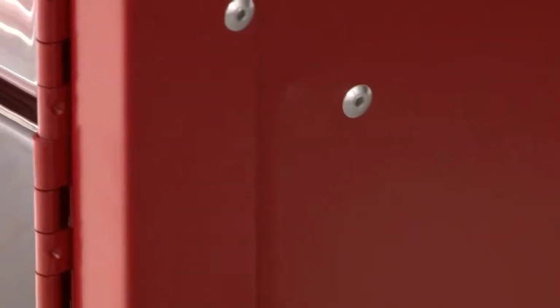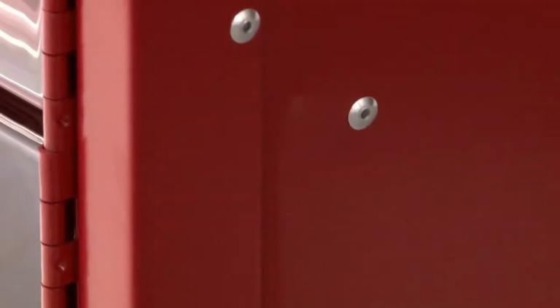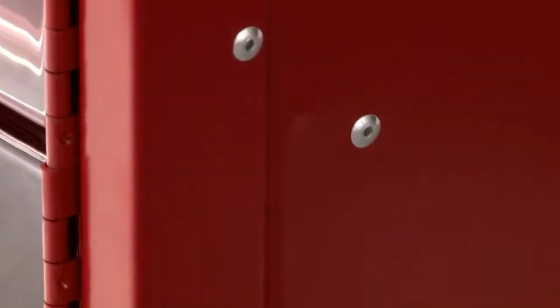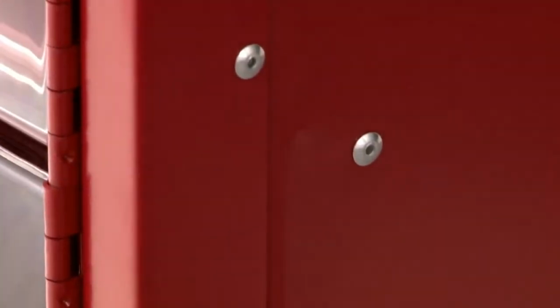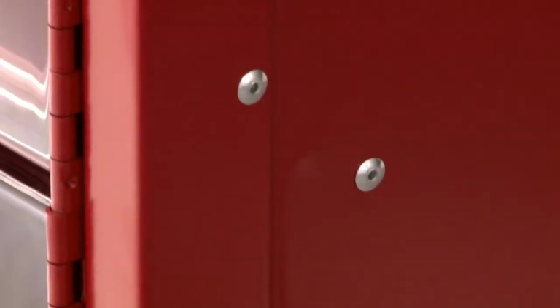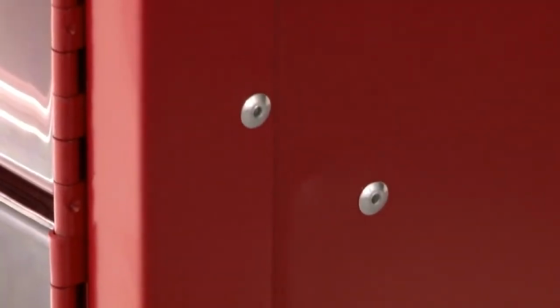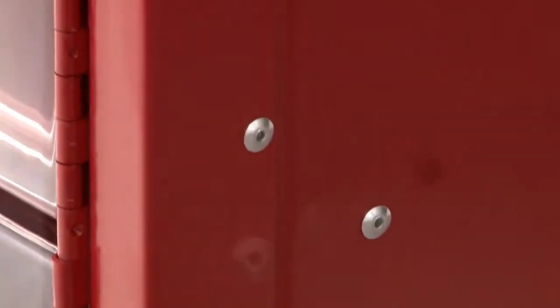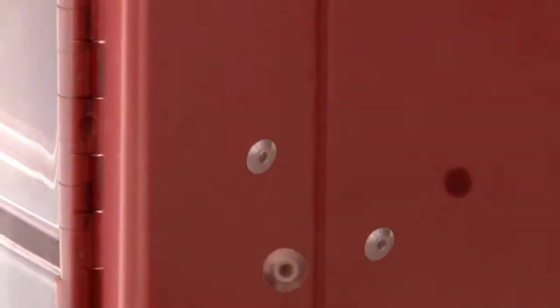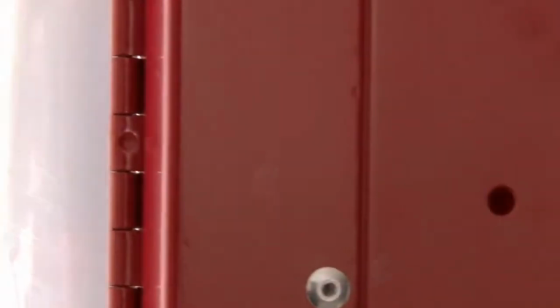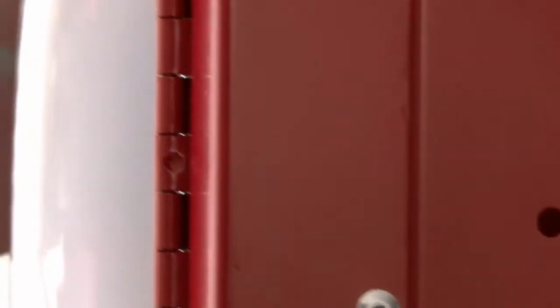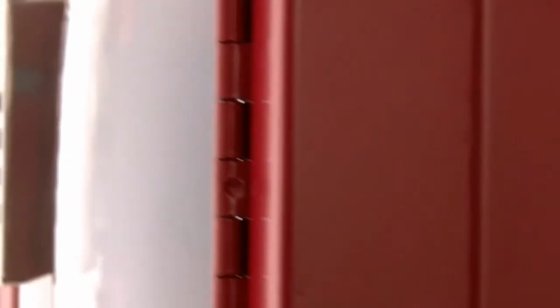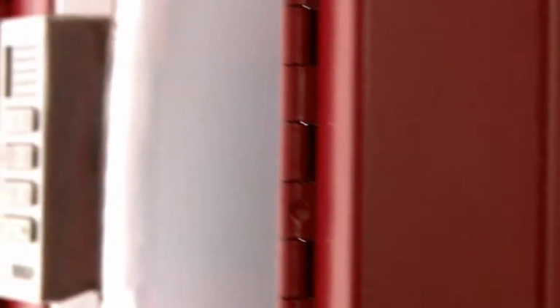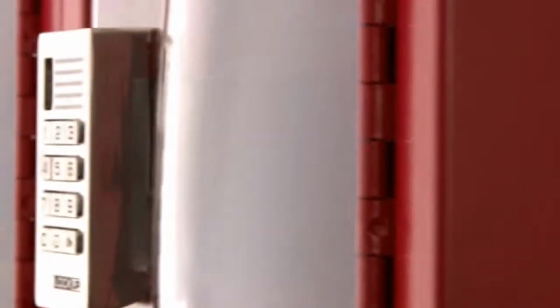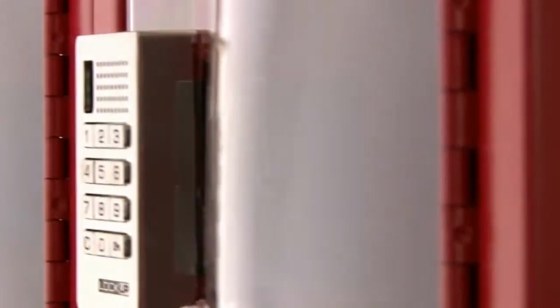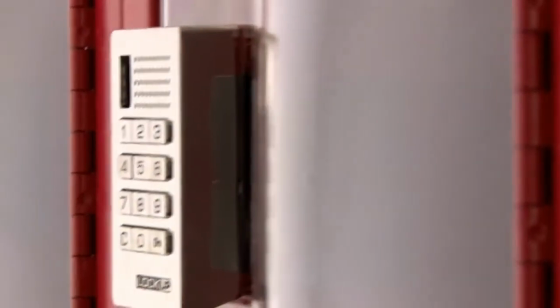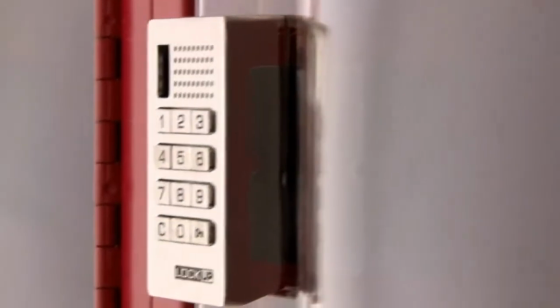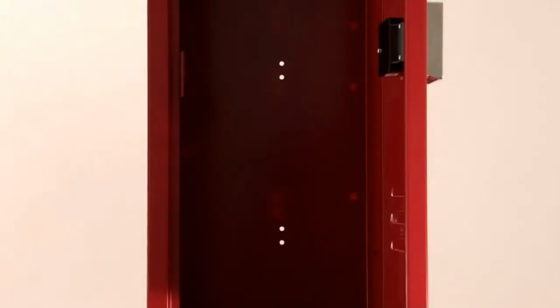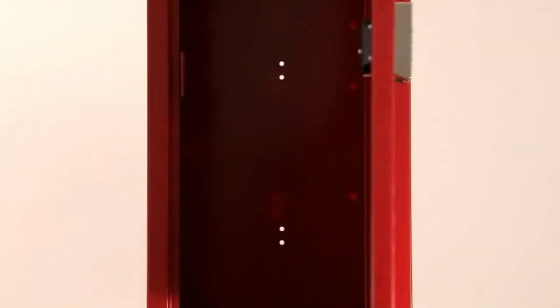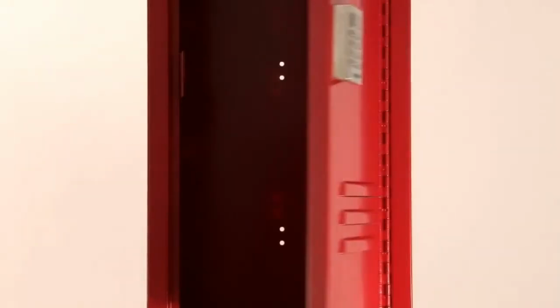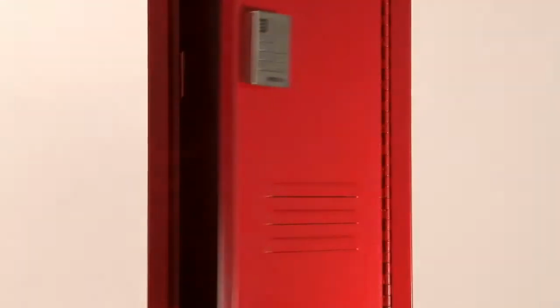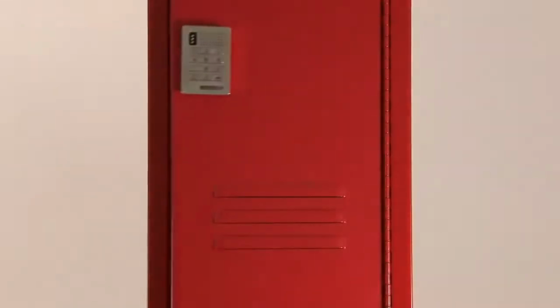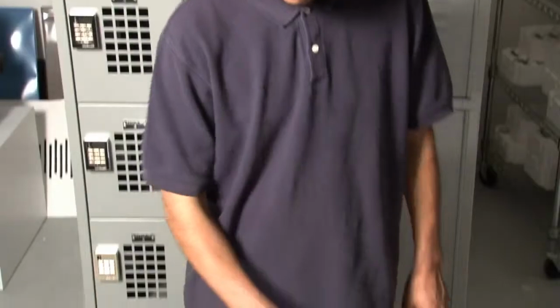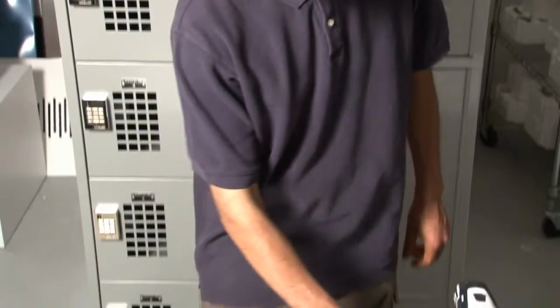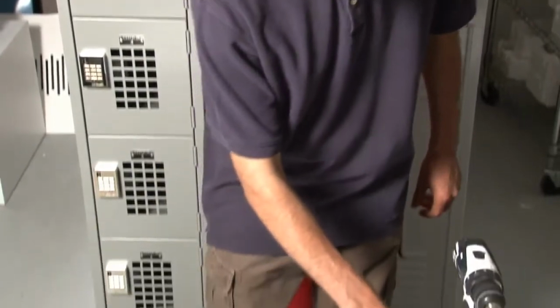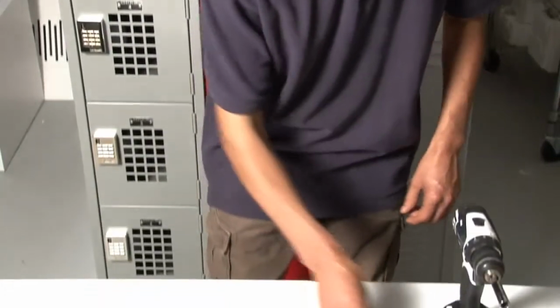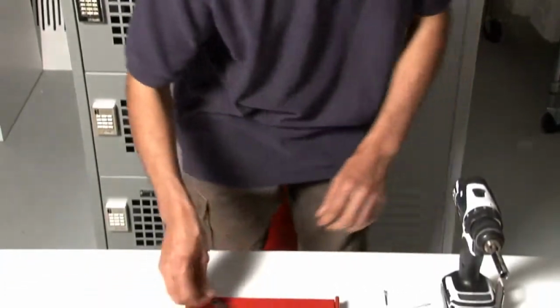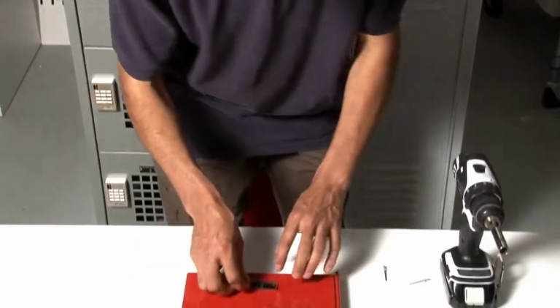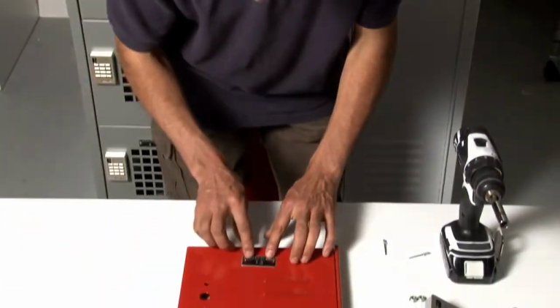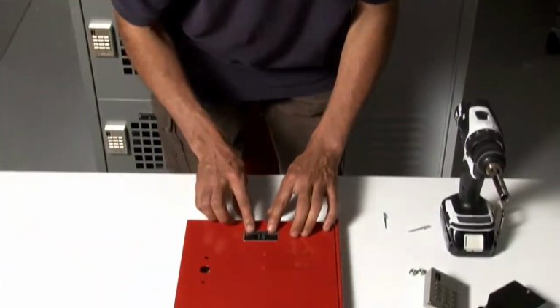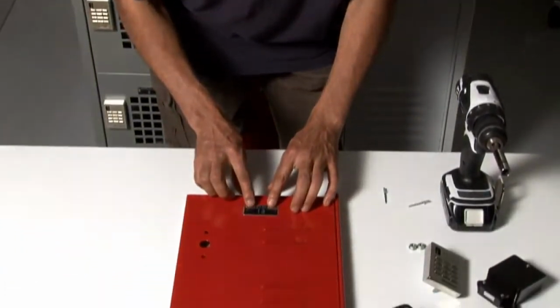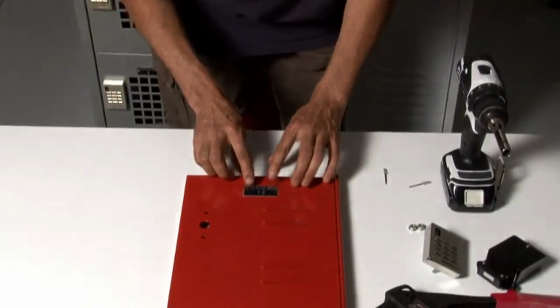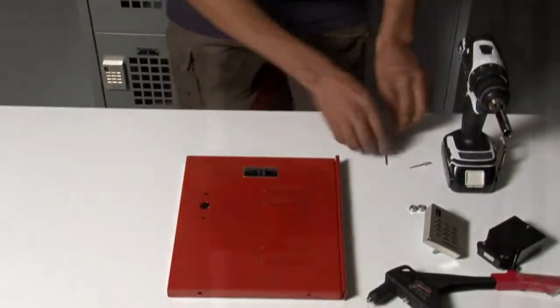Our sustainably made, recyclable lockers are made of powder-coated, galvanized steel, engineered to withstand heavy usage. All lockers are ADA compliant and arrive with bases and number plates.